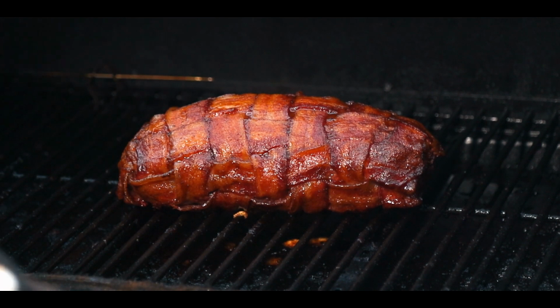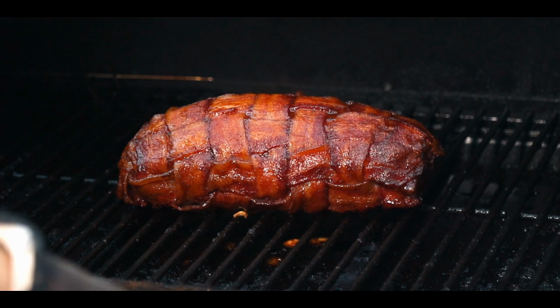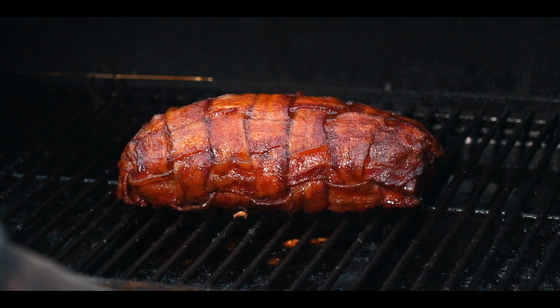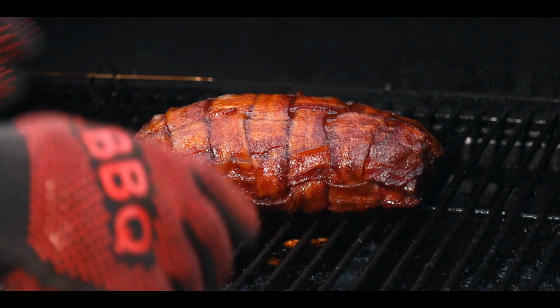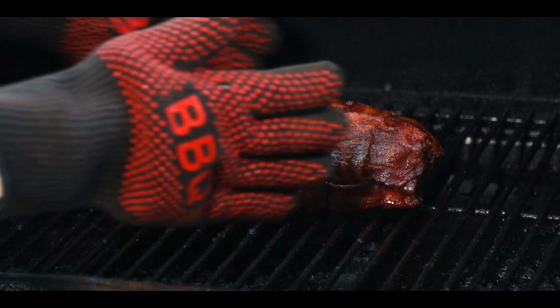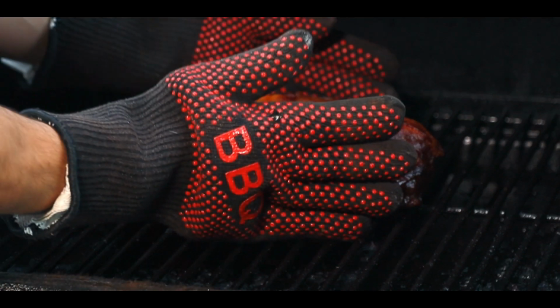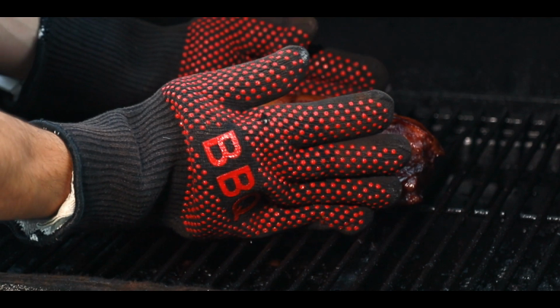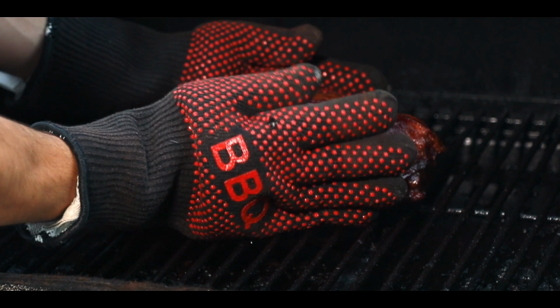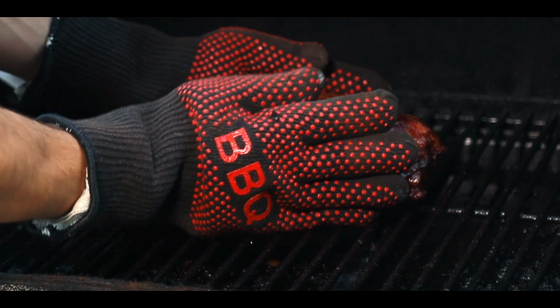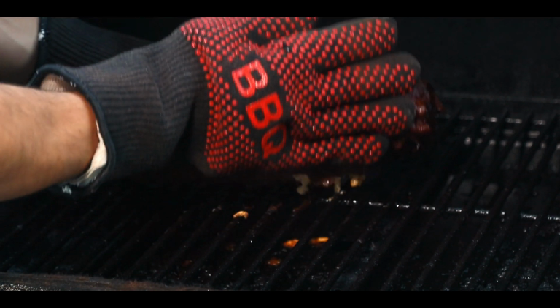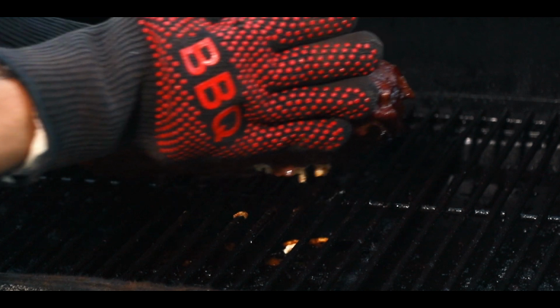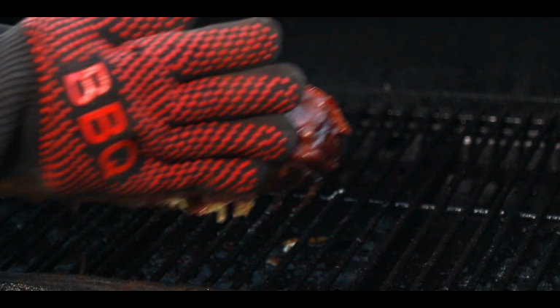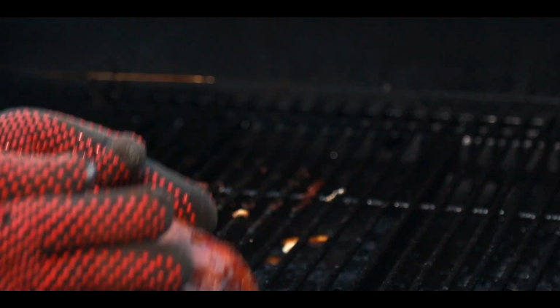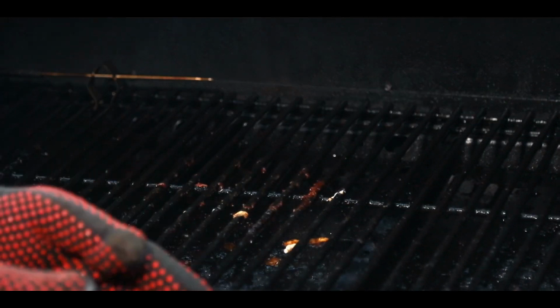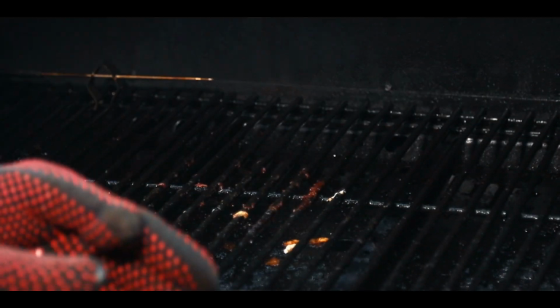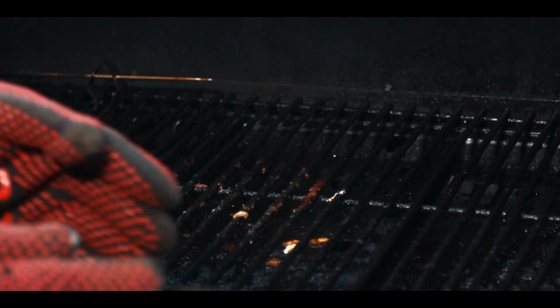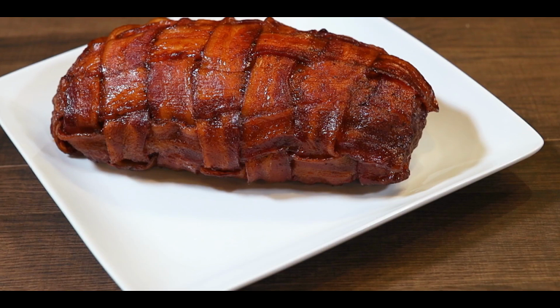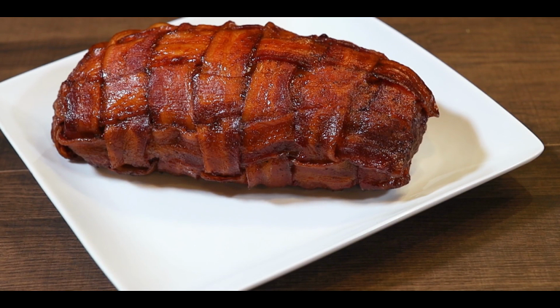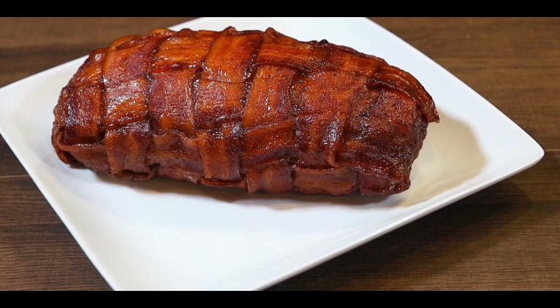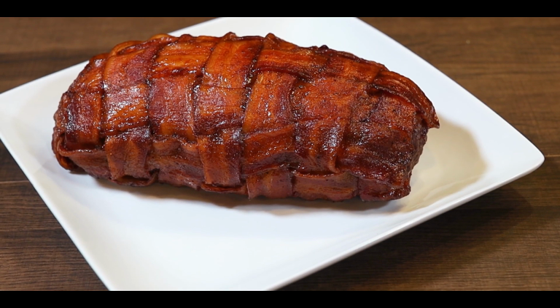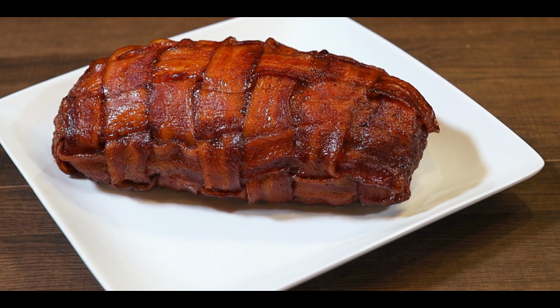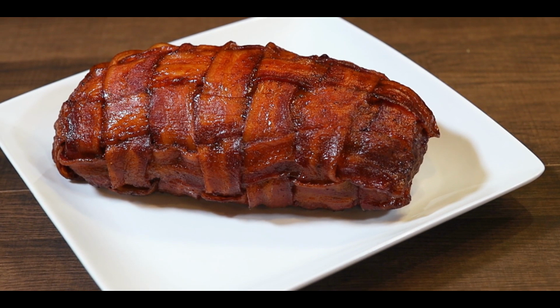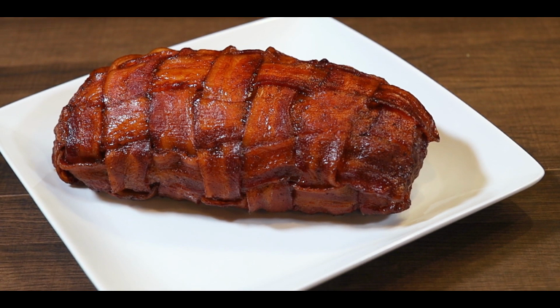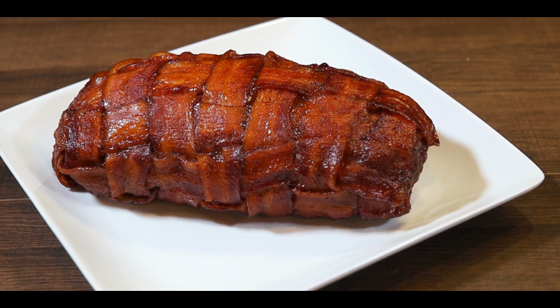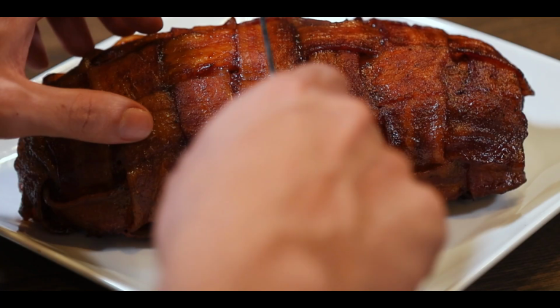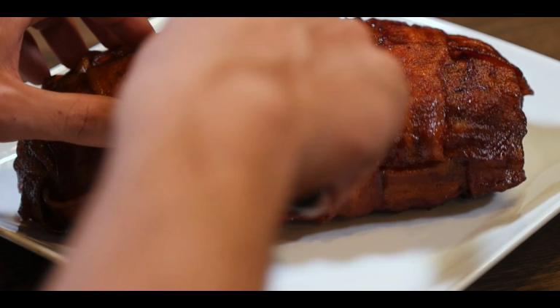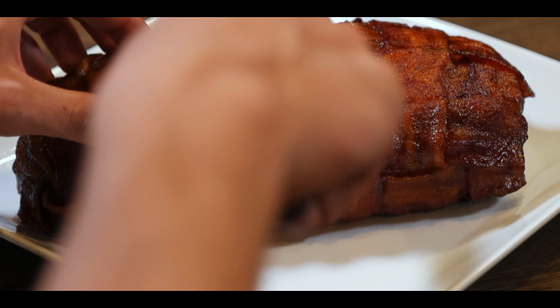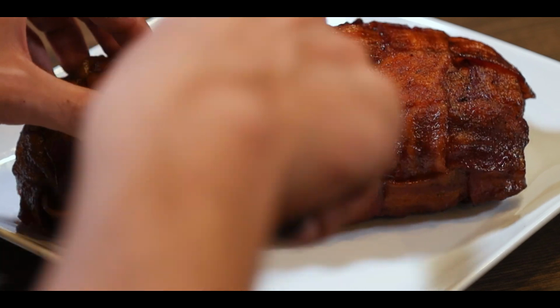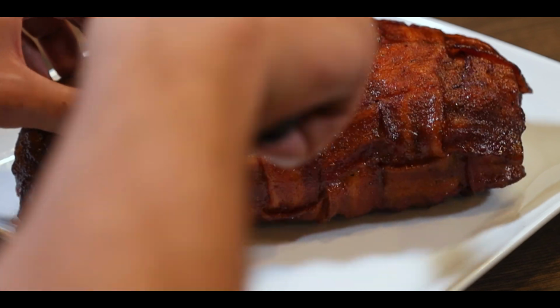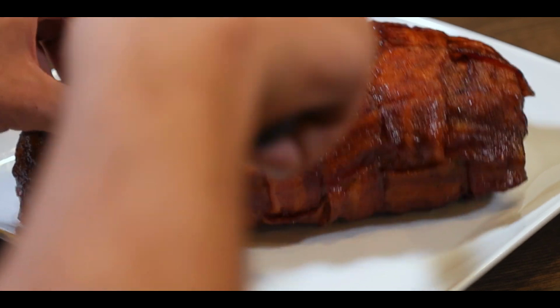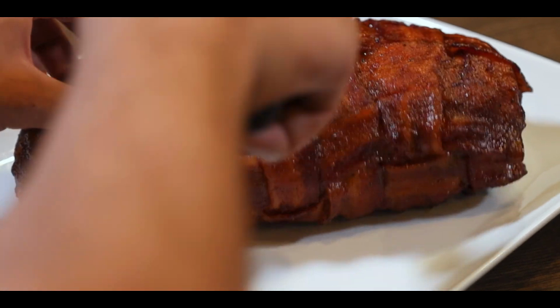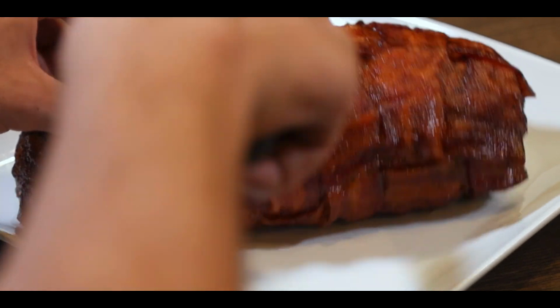Finally, remove from the smoker and let it rest for 10 minutes and it's ready. All that is left is to cut it open and enjoy this delicious bacon treat.